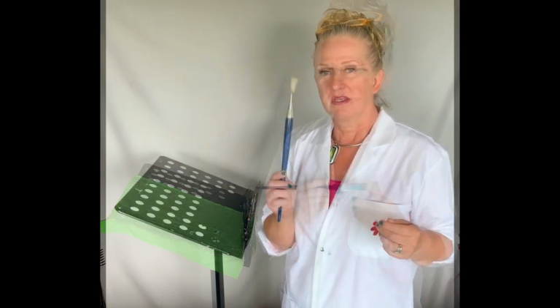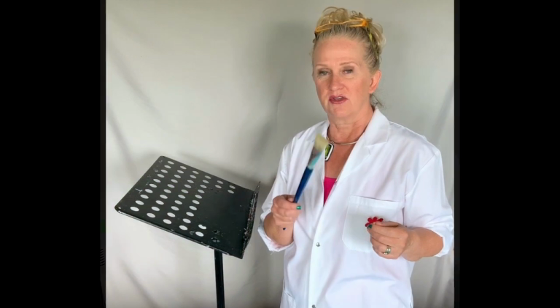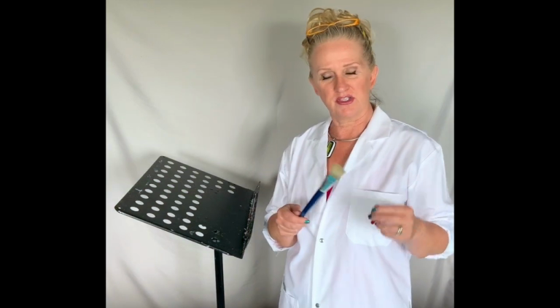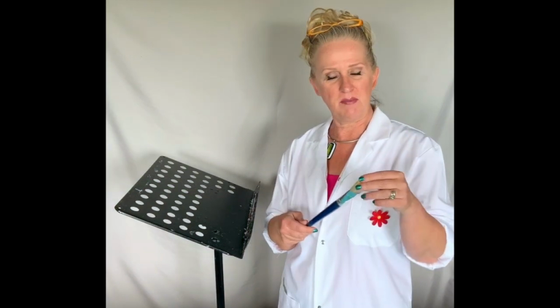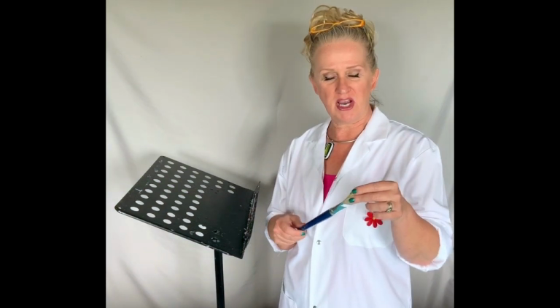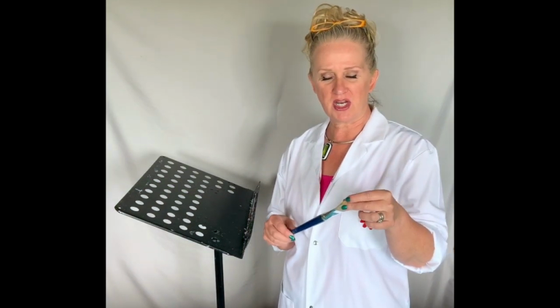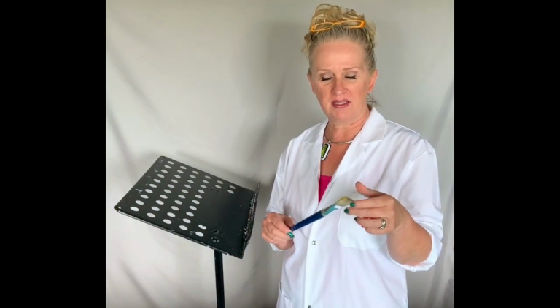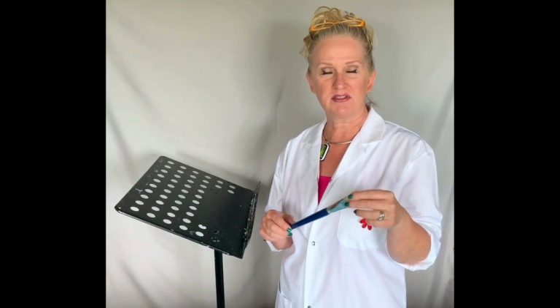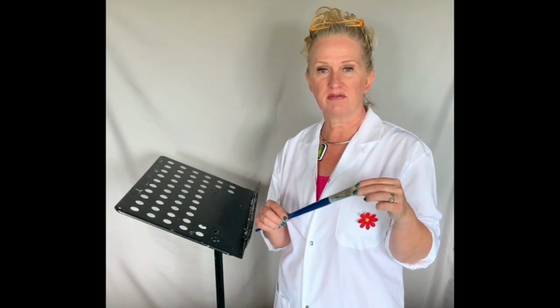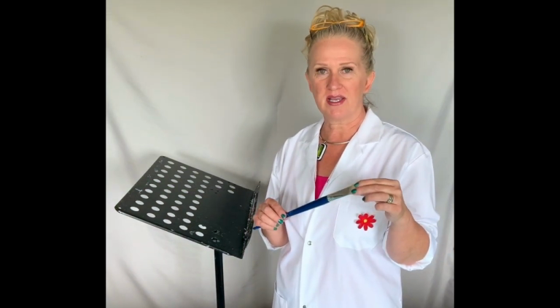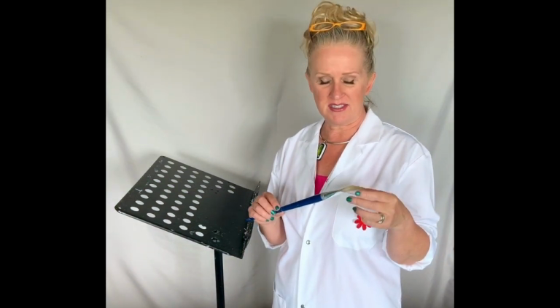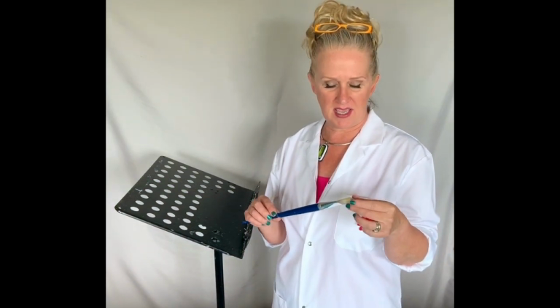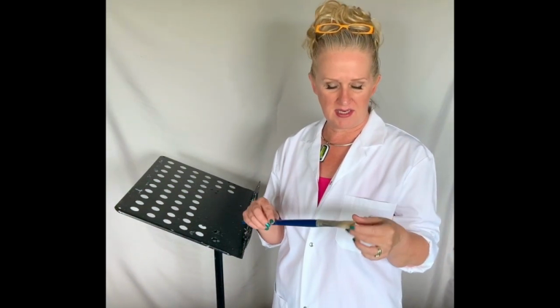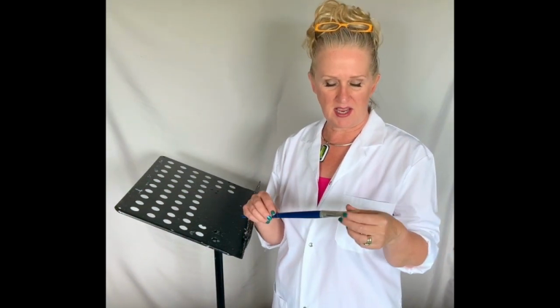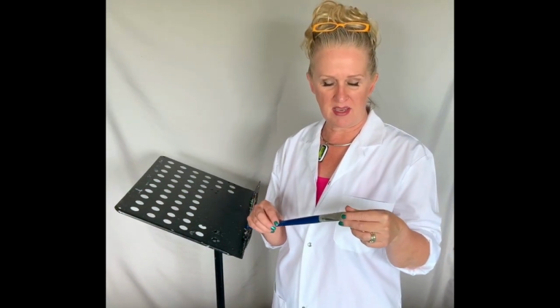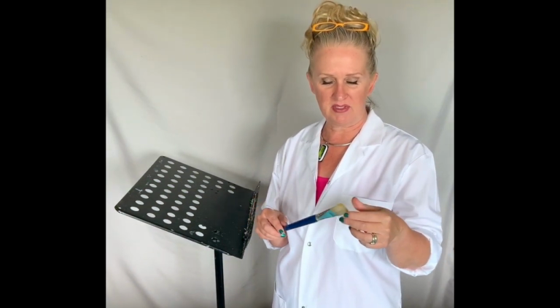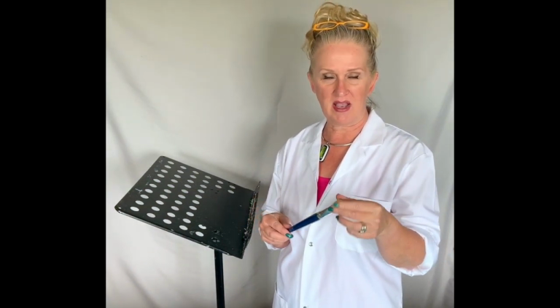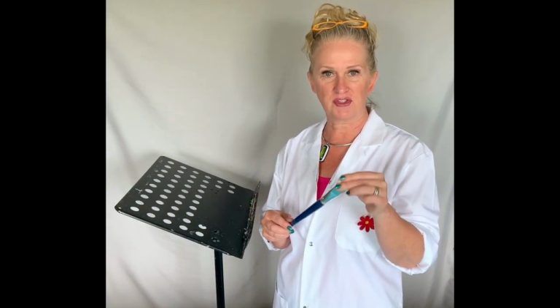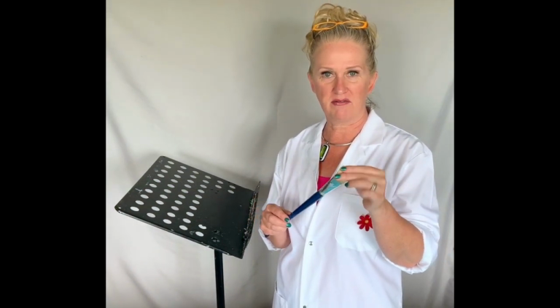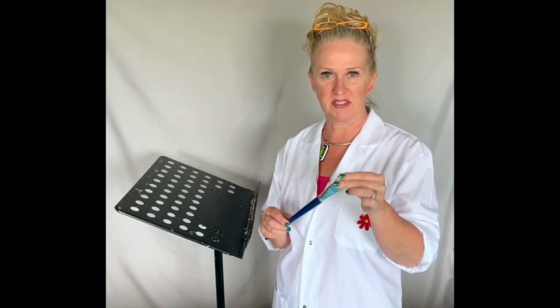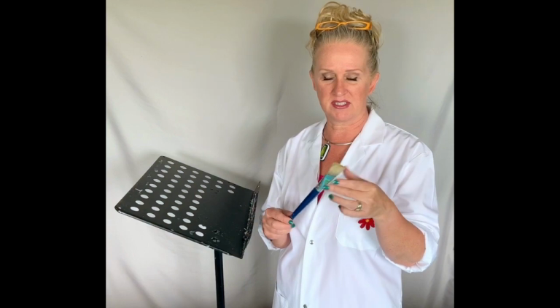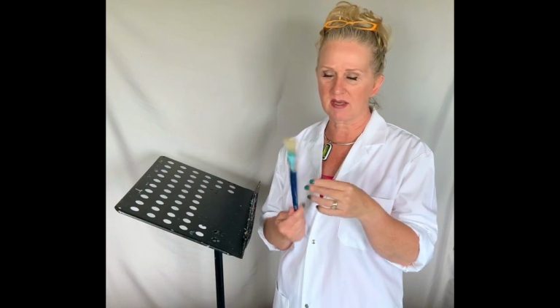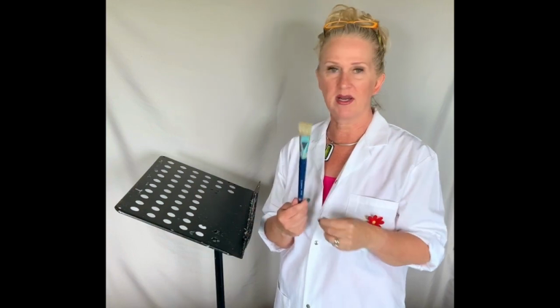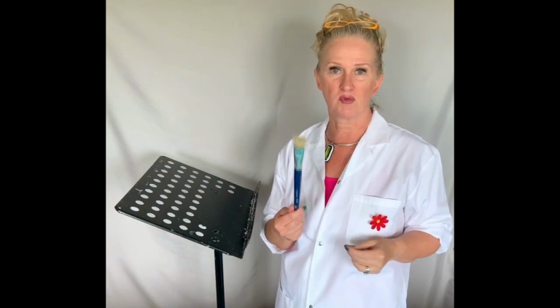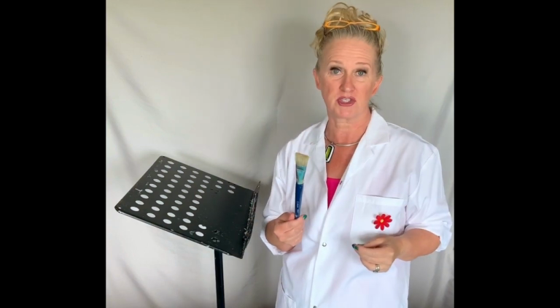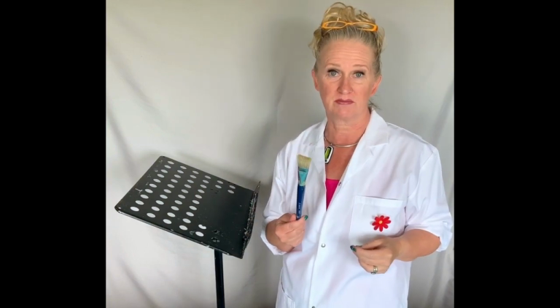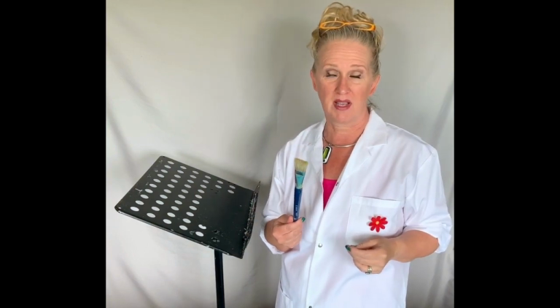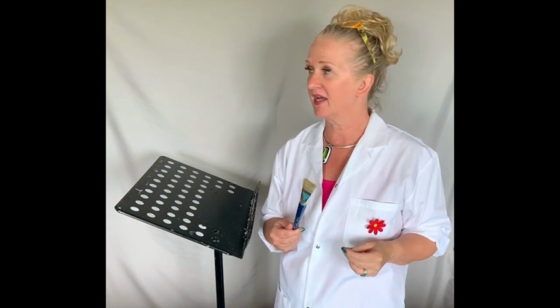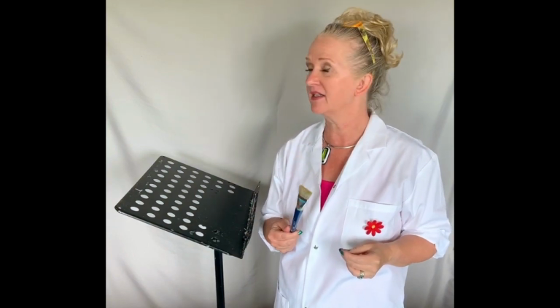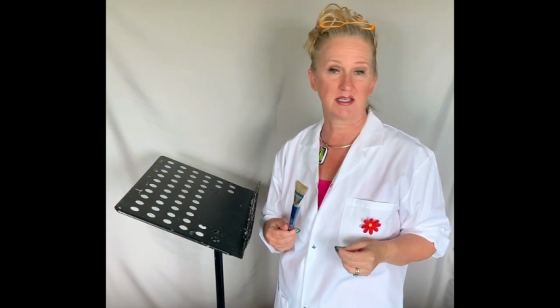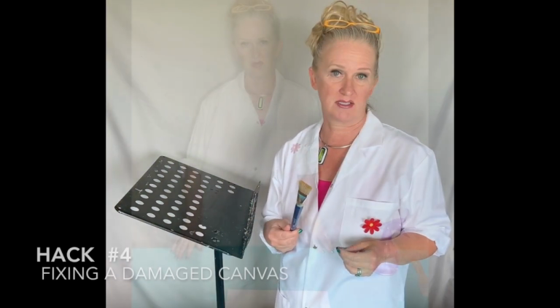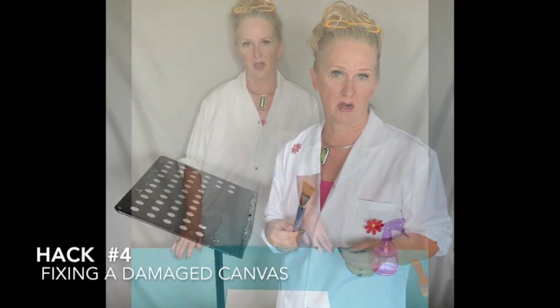Here's my brush — I left it overnight and I can't believe how soft it is. It's like a brand new brush. I'm glad I didn't toss it in the garbage.